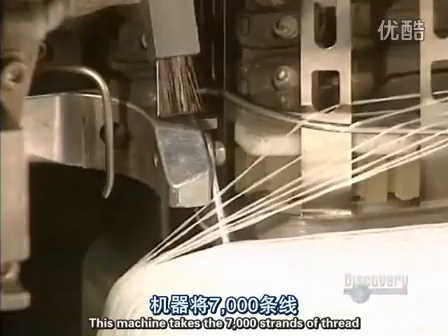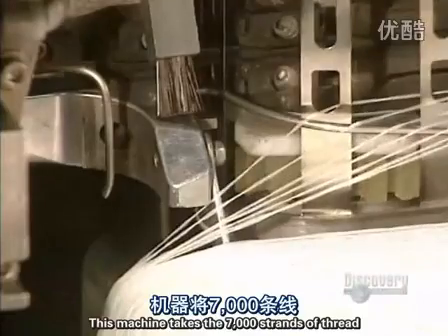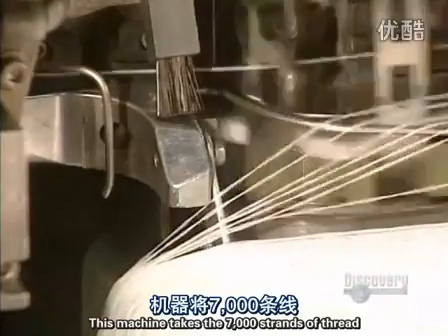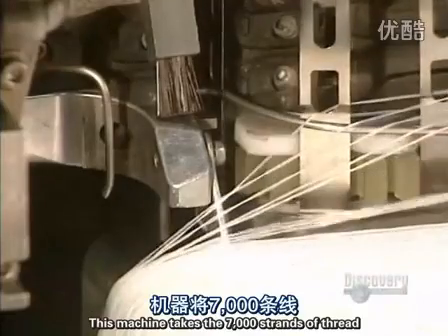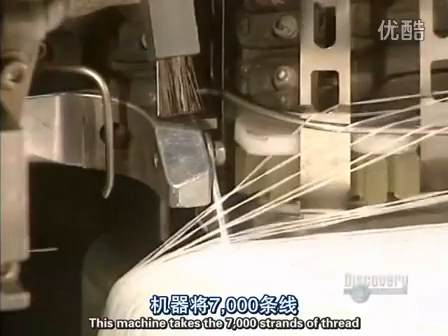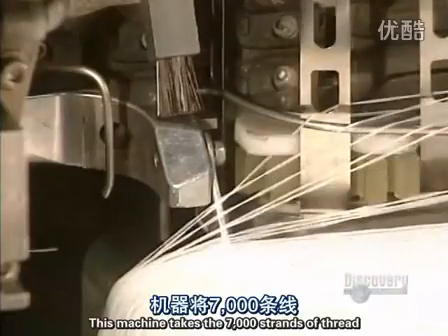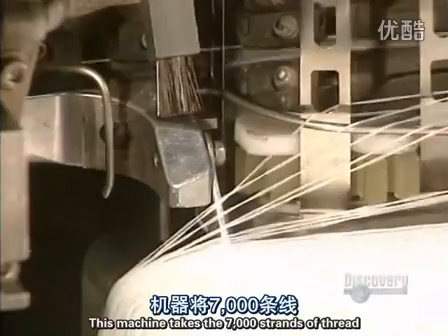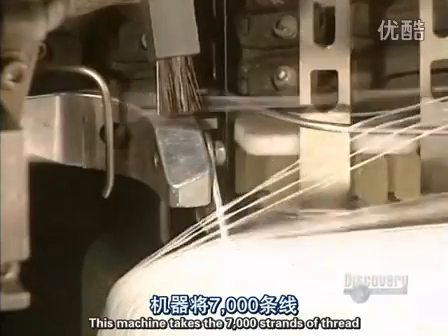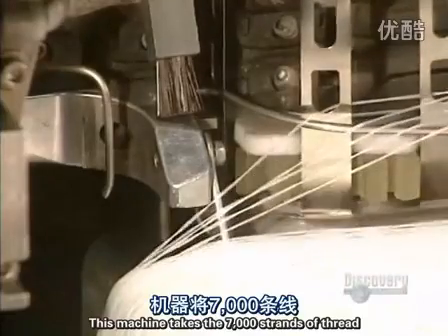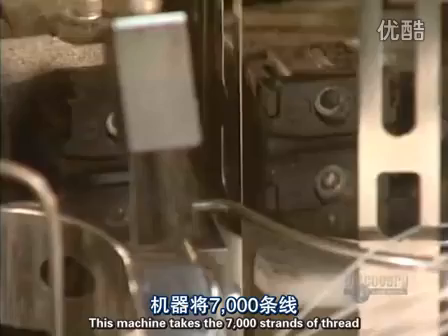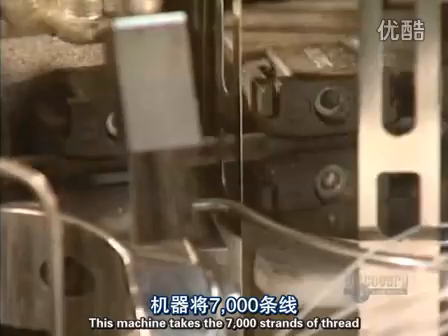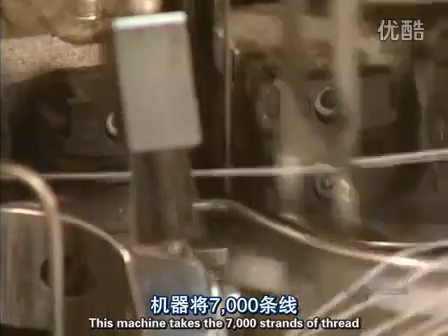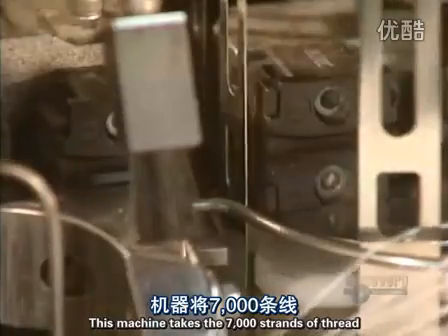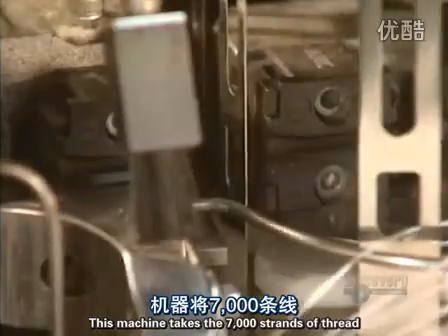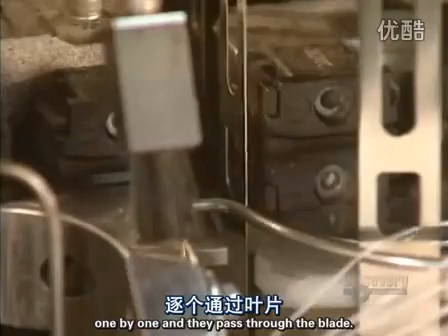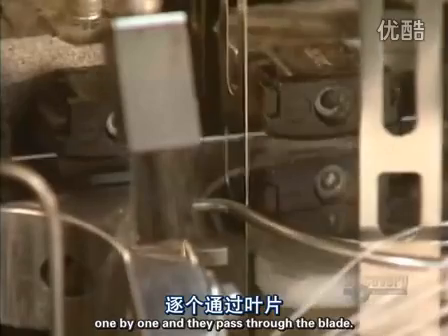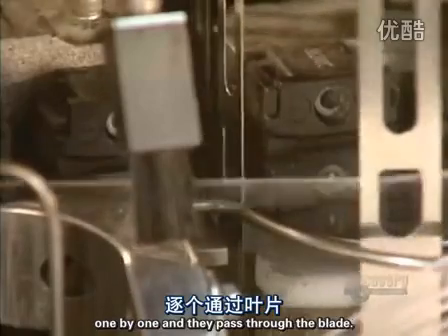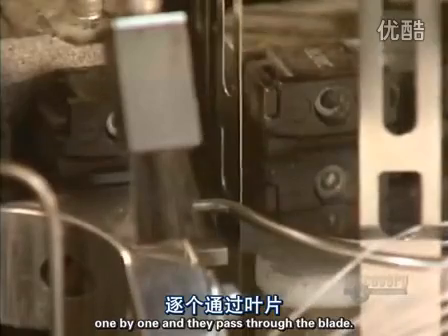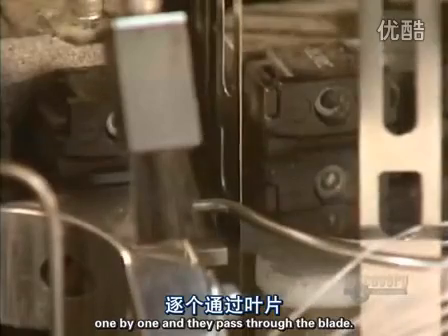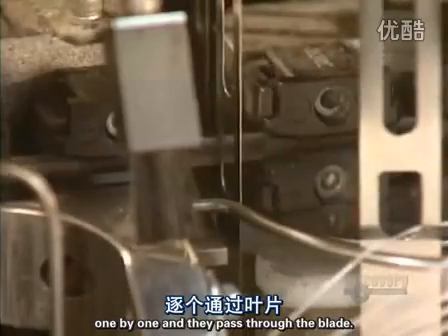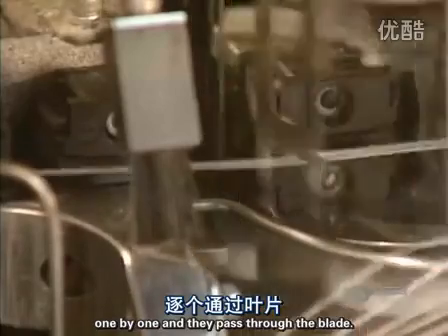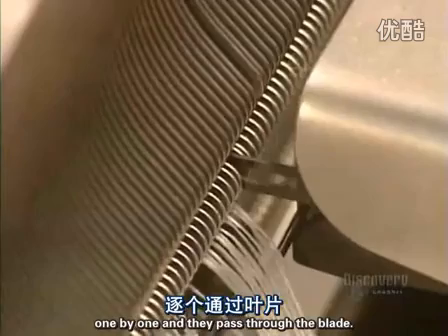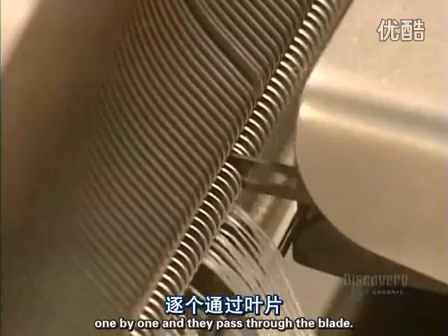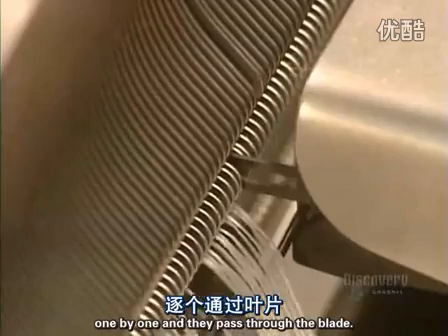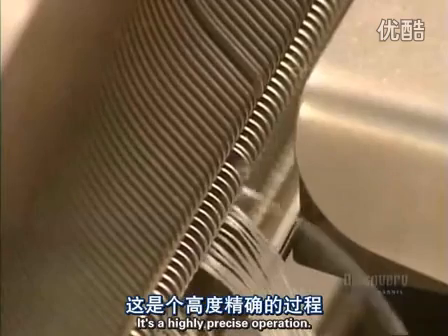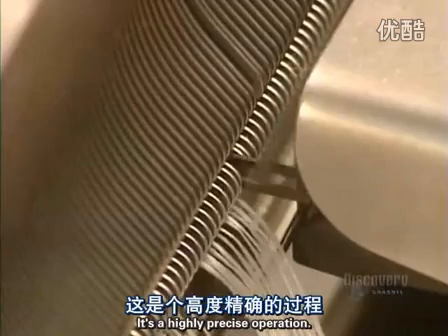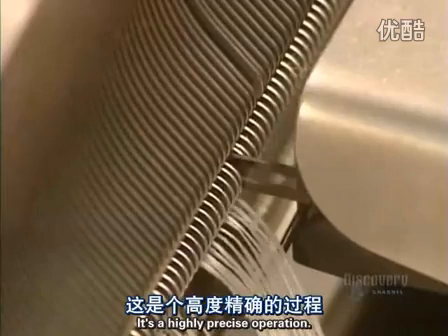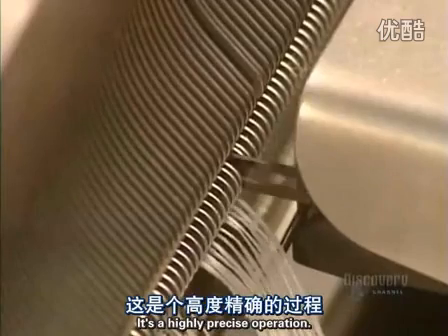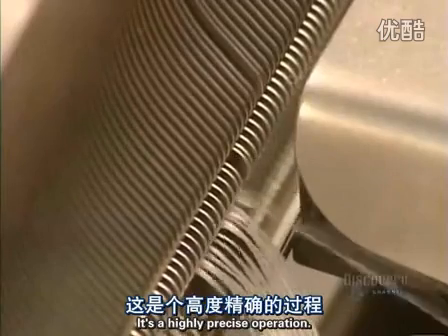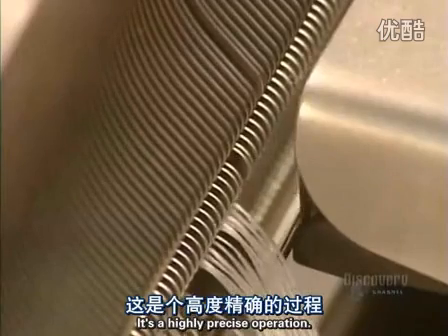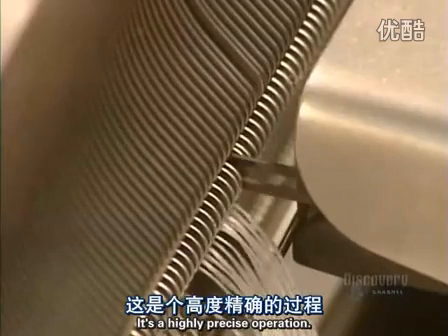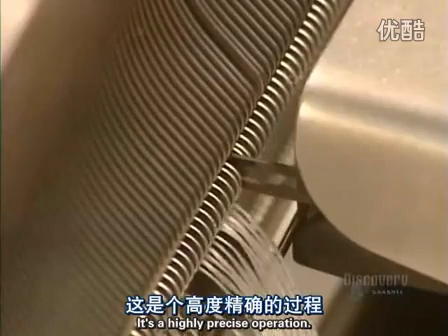Each thread must pass through a blade to produce a specific design. This machine takes the 7,000 strands of thread, one by one, and they pass through the blade. It's a highly precise operation.